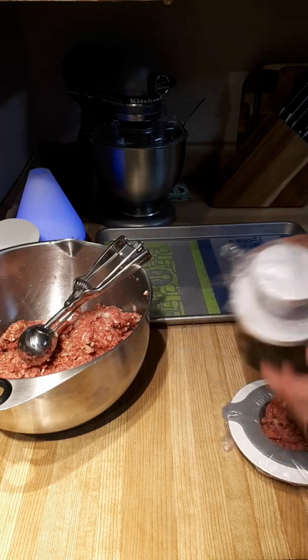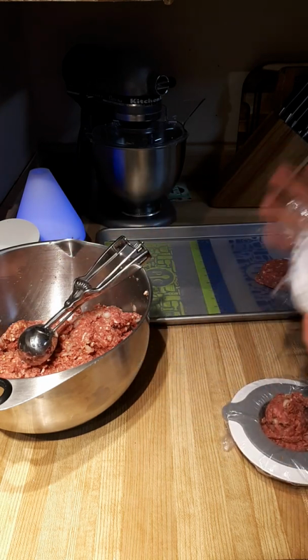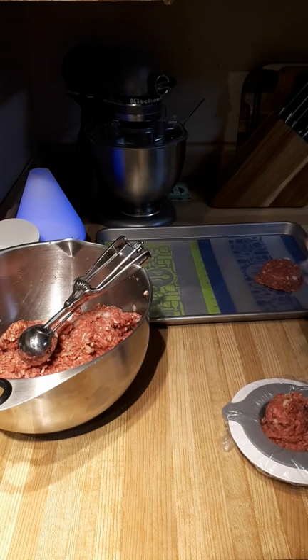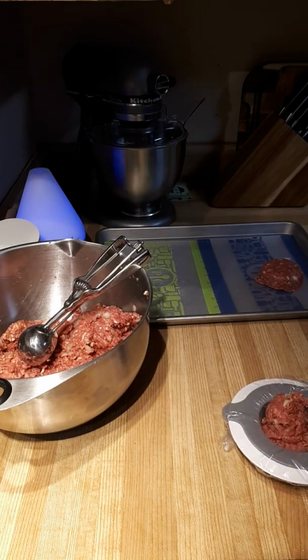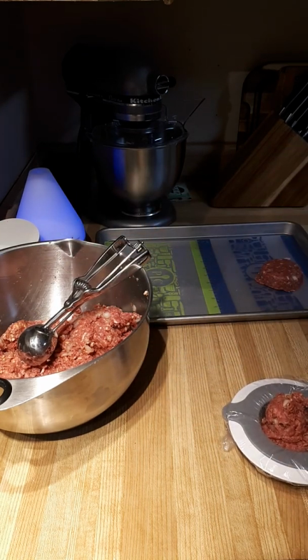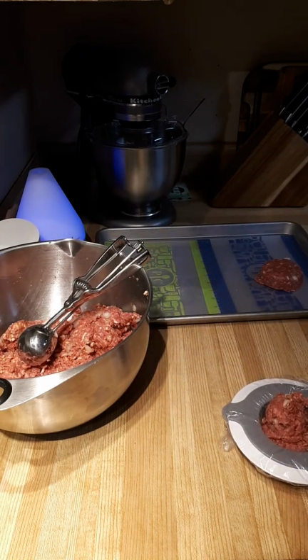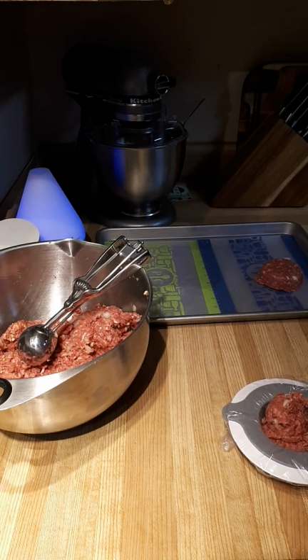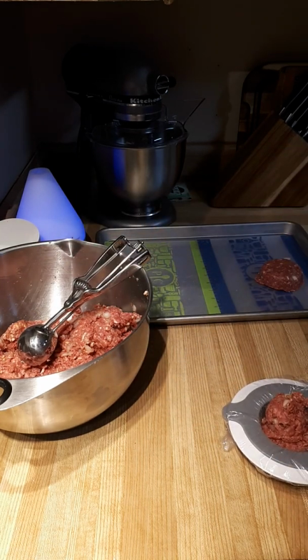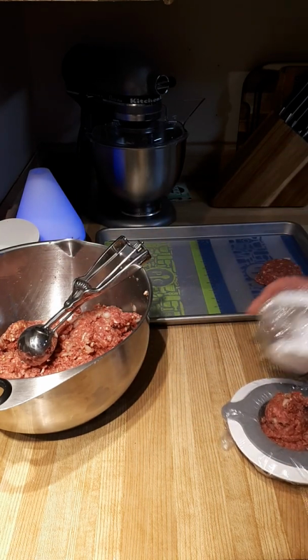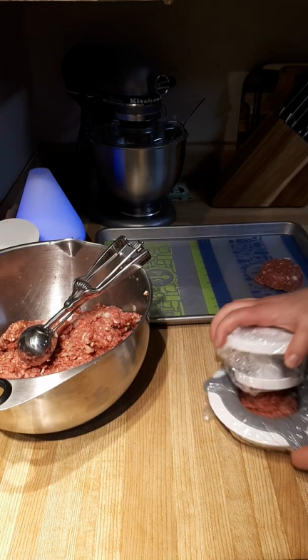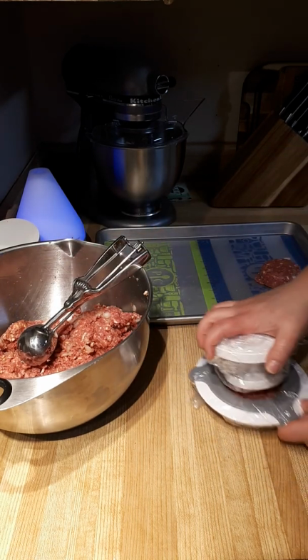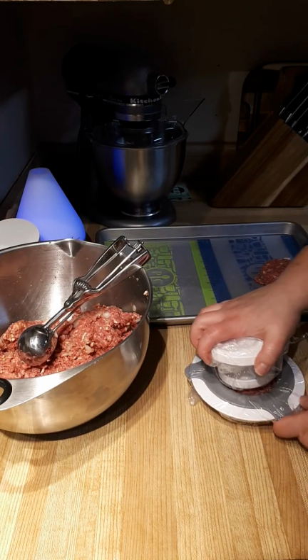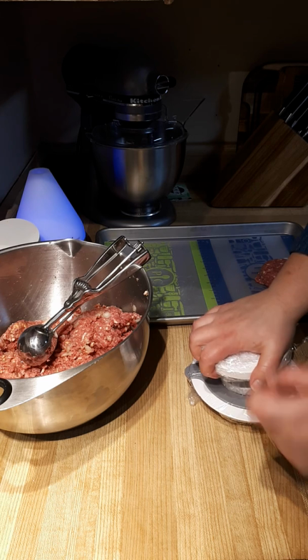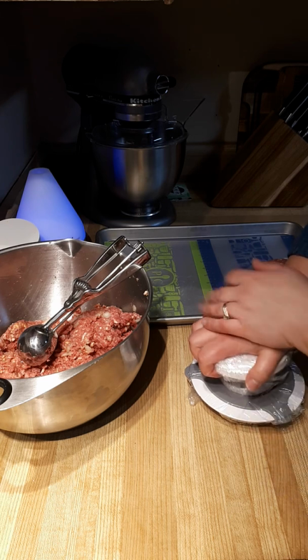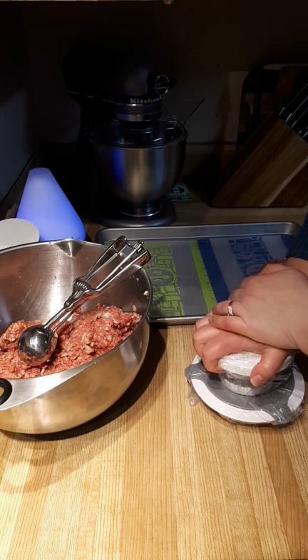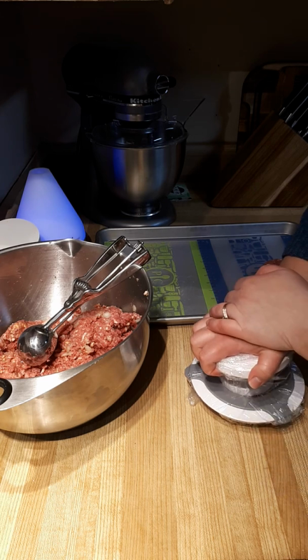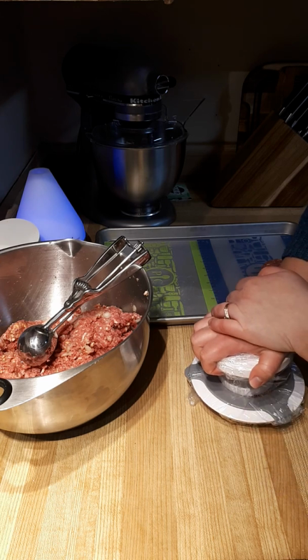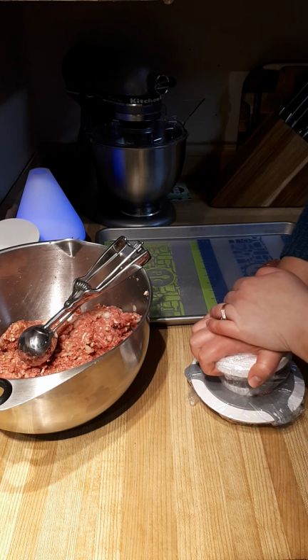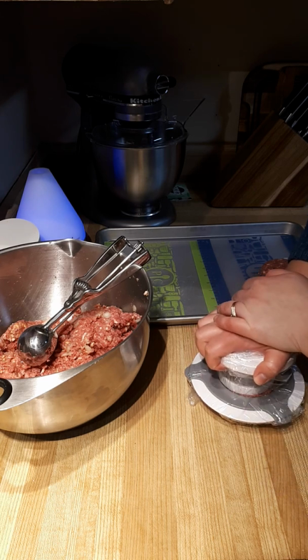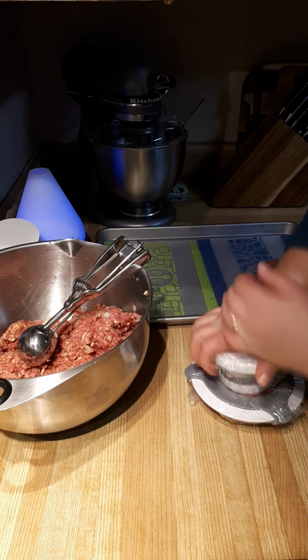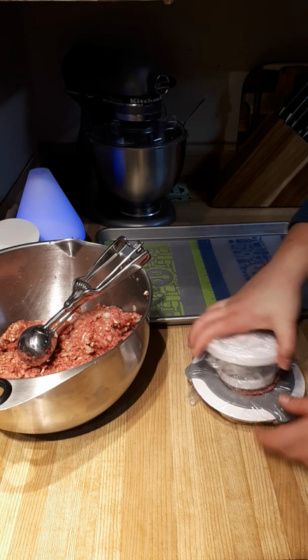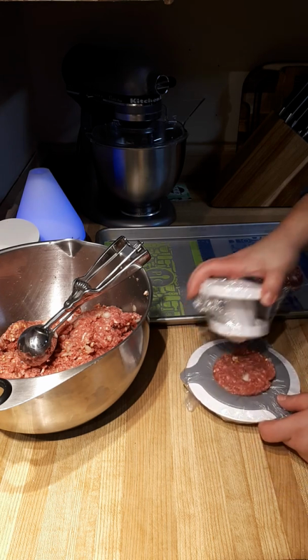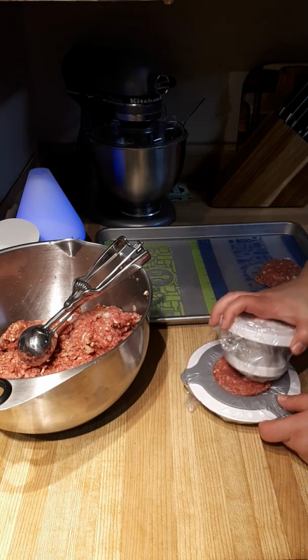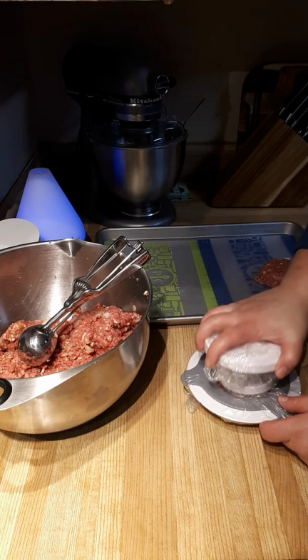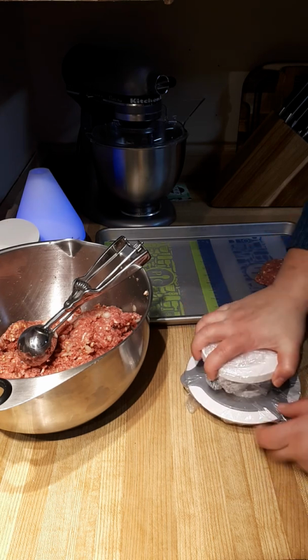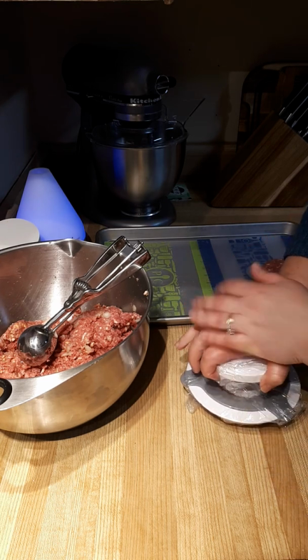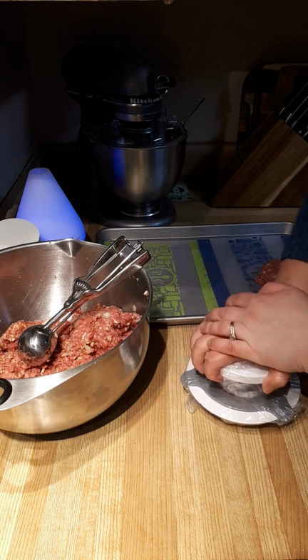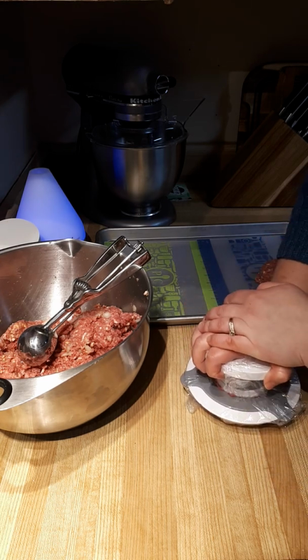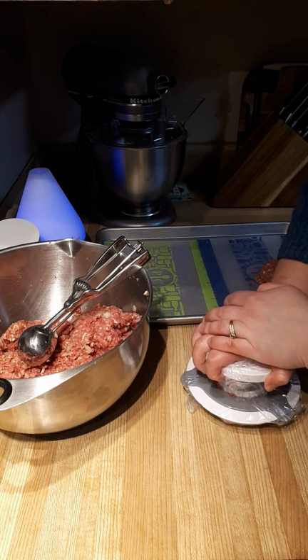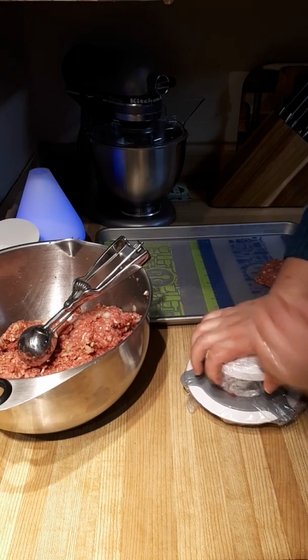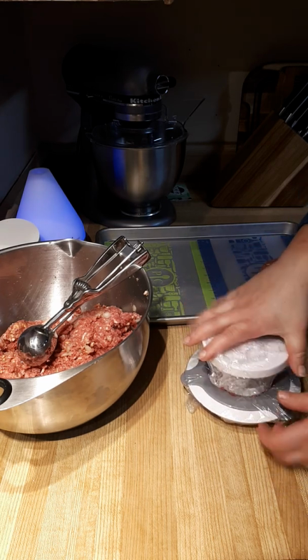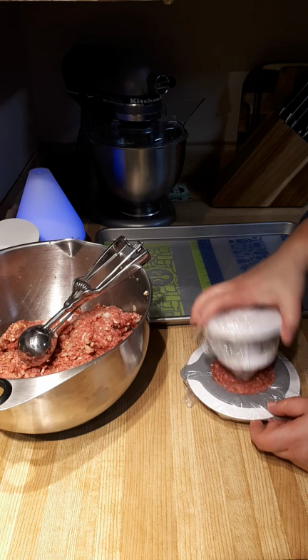It's been a while — it's winter, I haven't made patties in a while. But that's okay, we'll make do. We'll have really thick, juicy patties tonight.